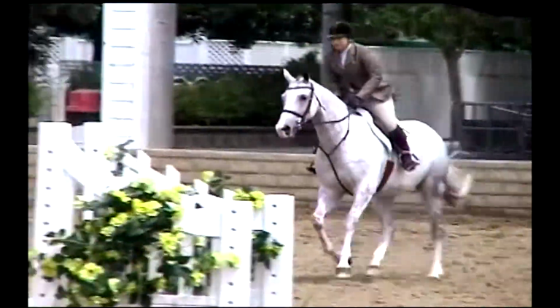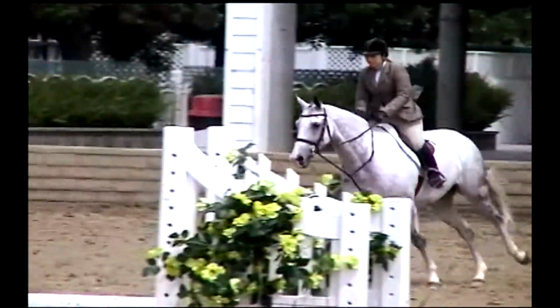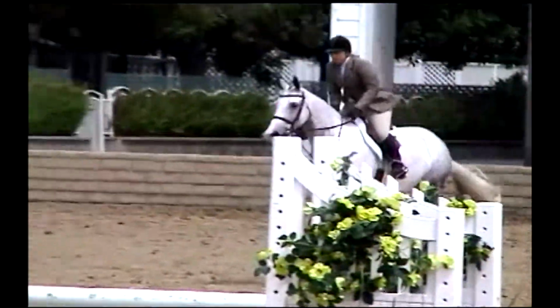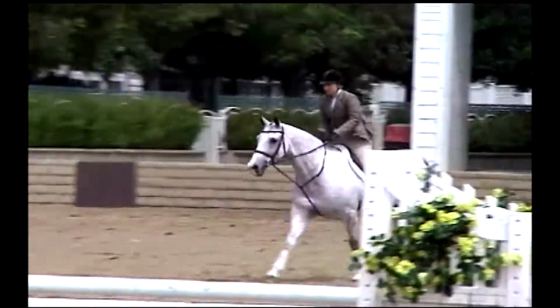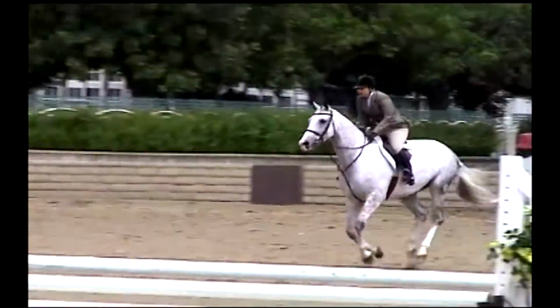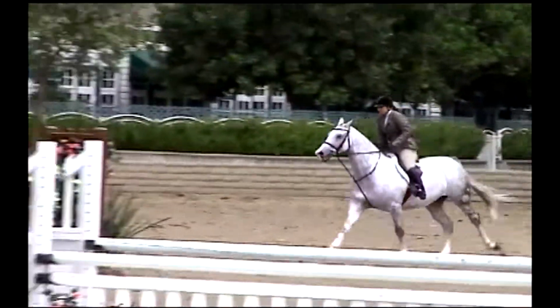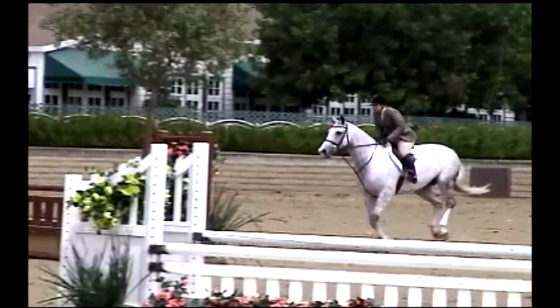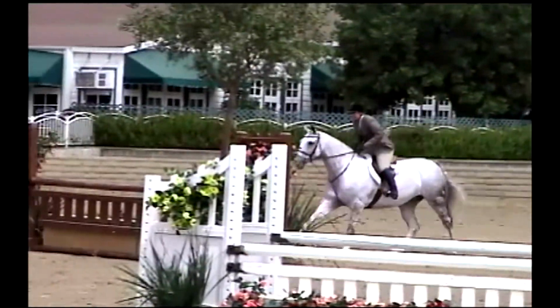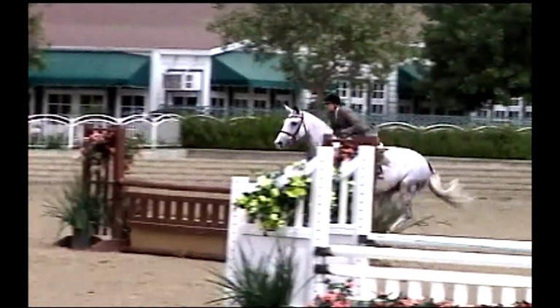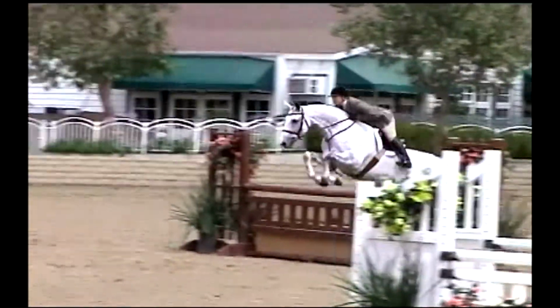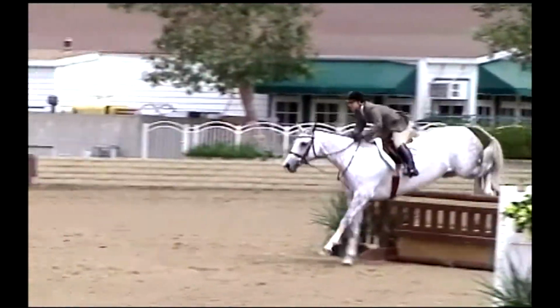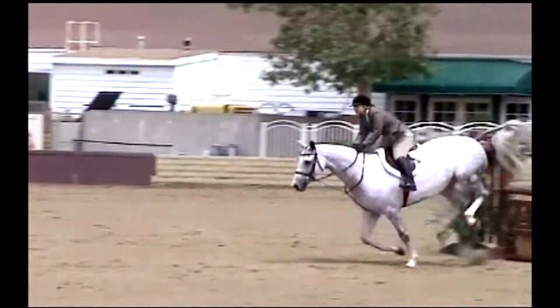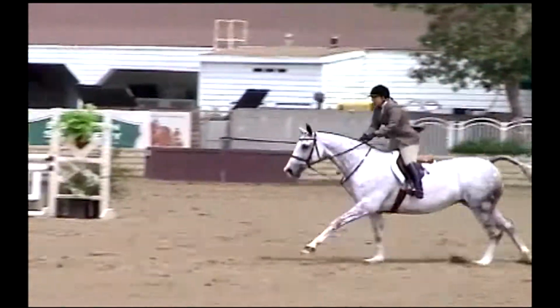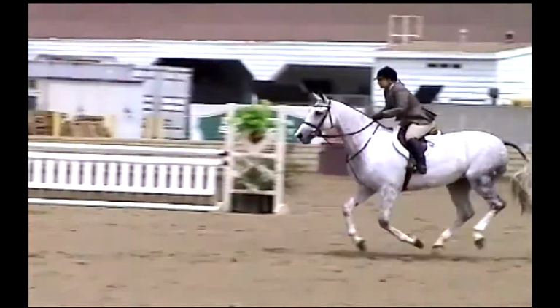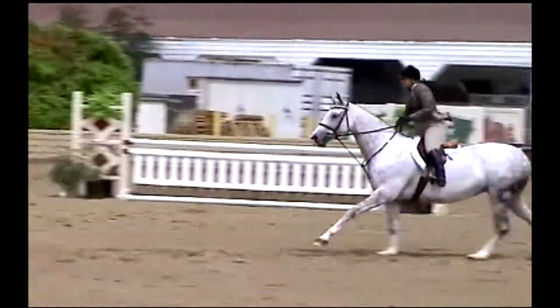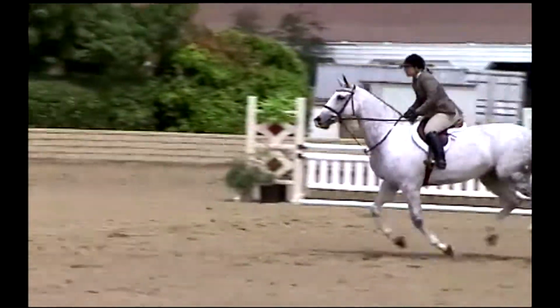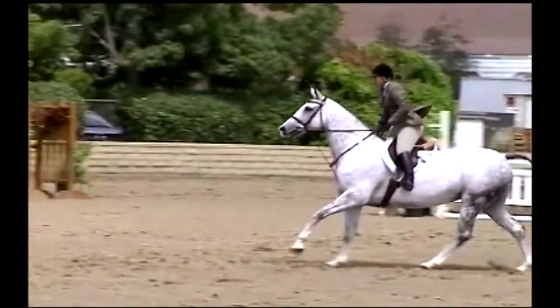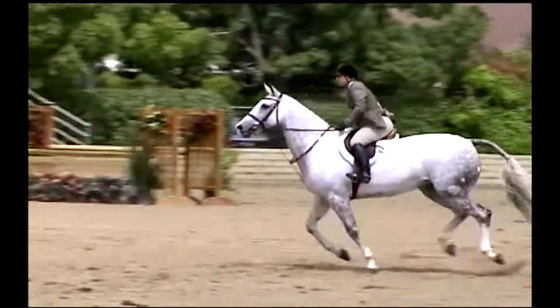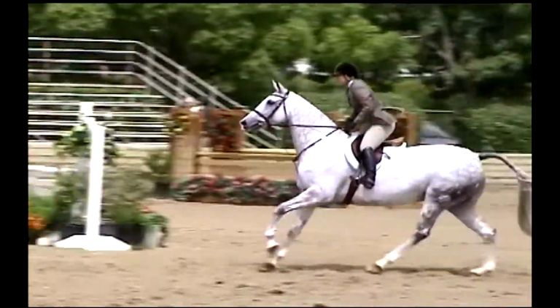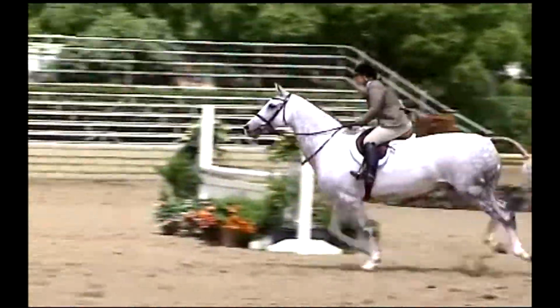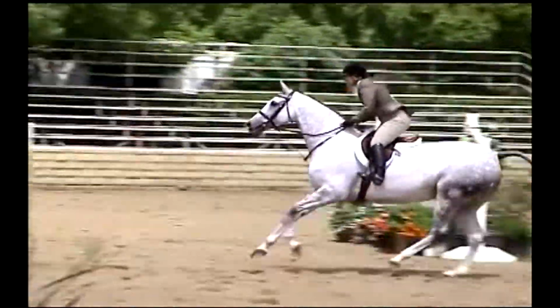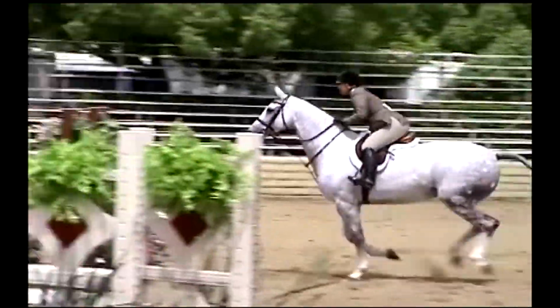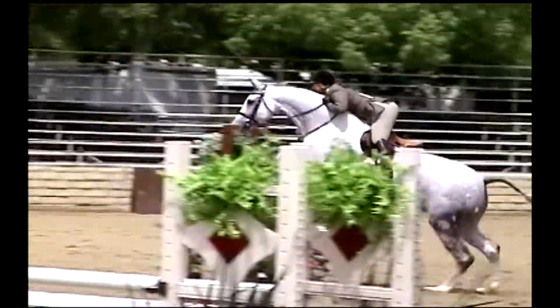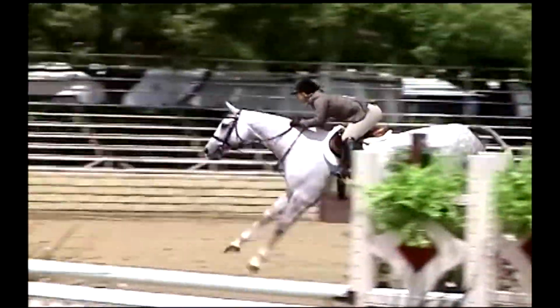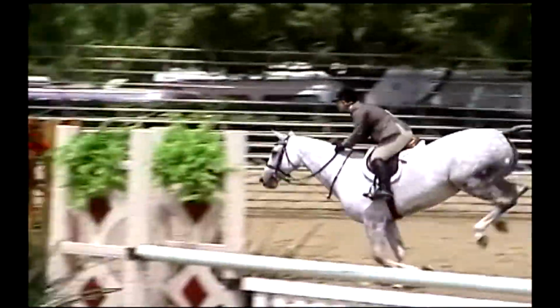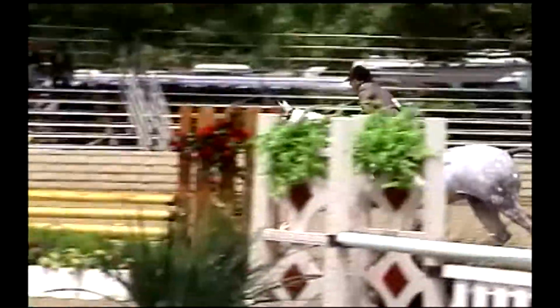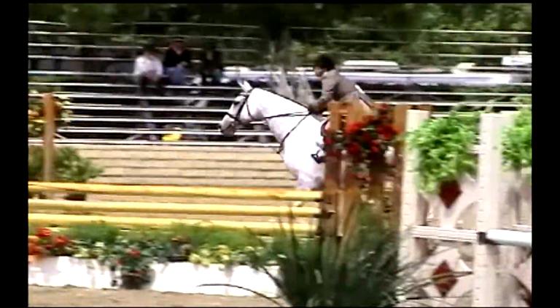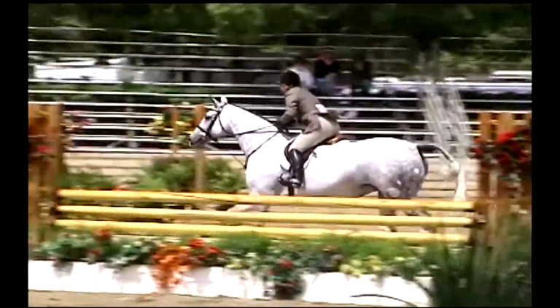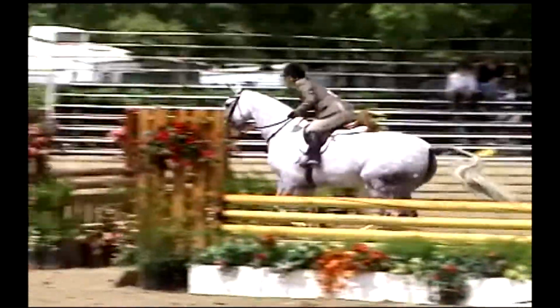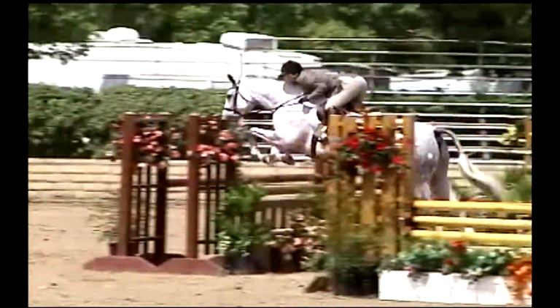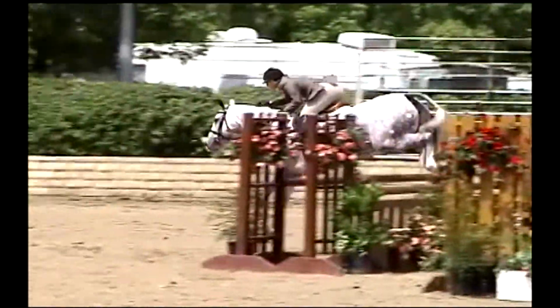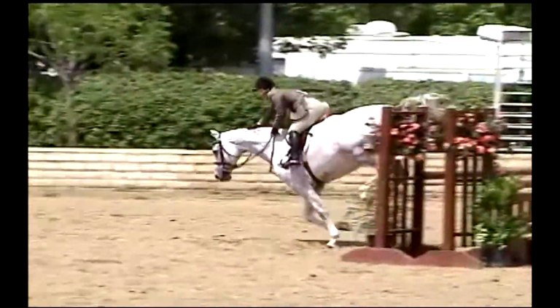Preferred by hunter and equitation riders for the show ring as well as for pleasure riding and schooling, this bit gives you that desired traditional look with the optimal control offered by the Mi'kmar bits.